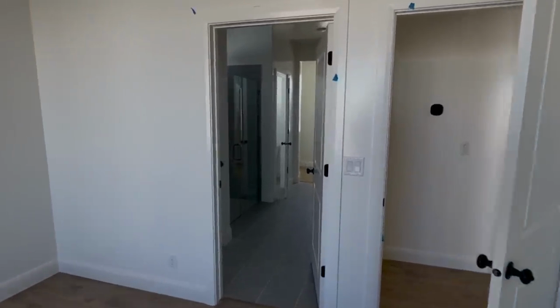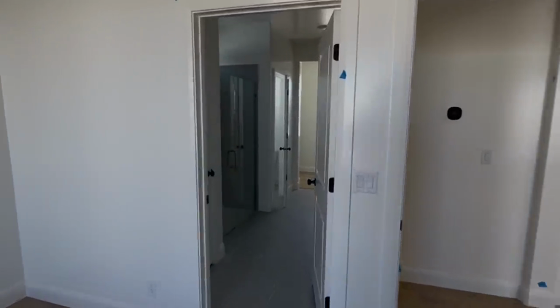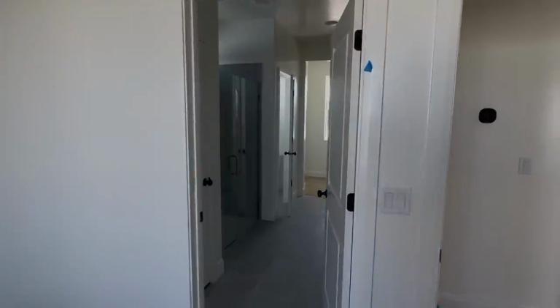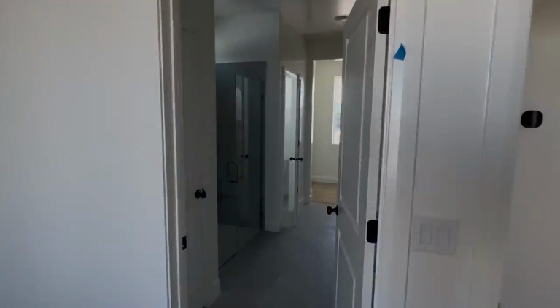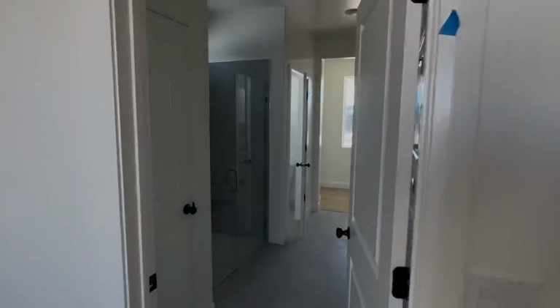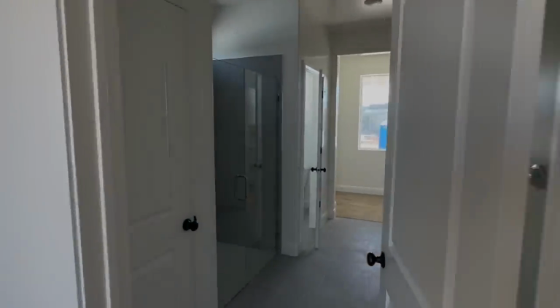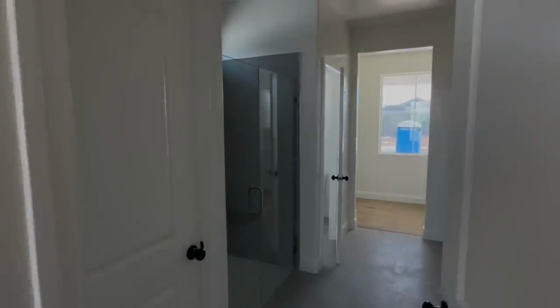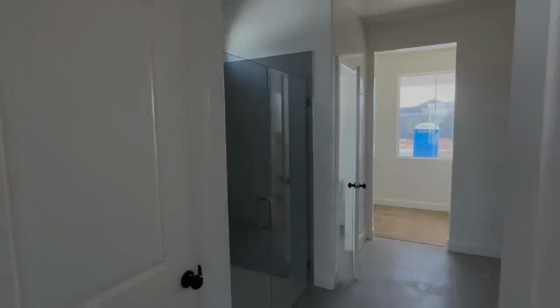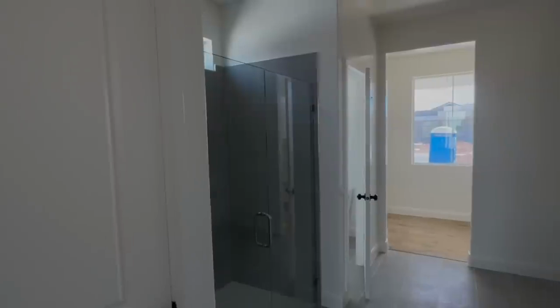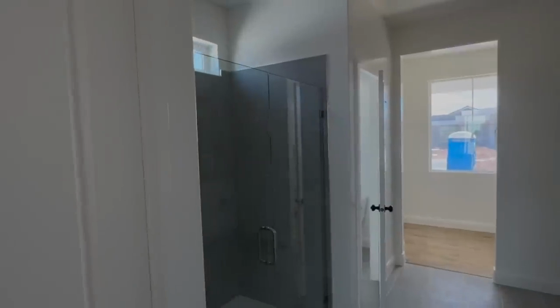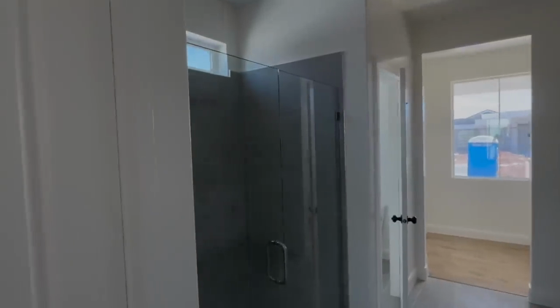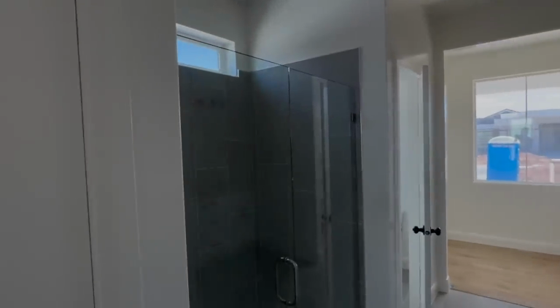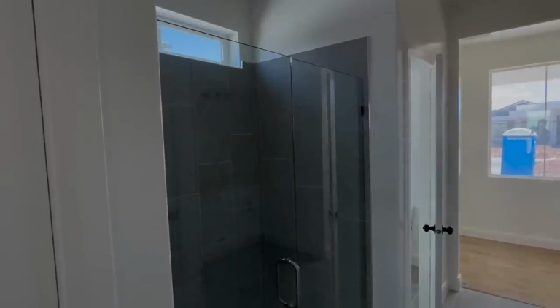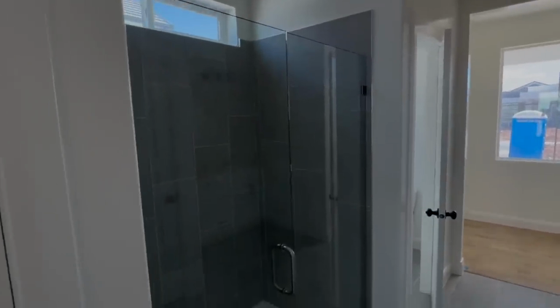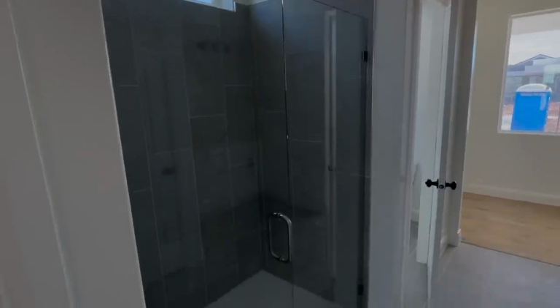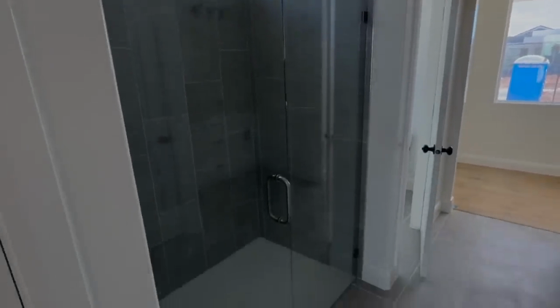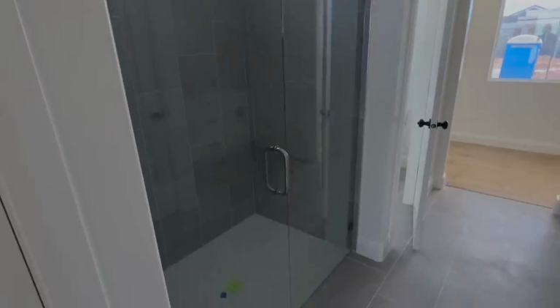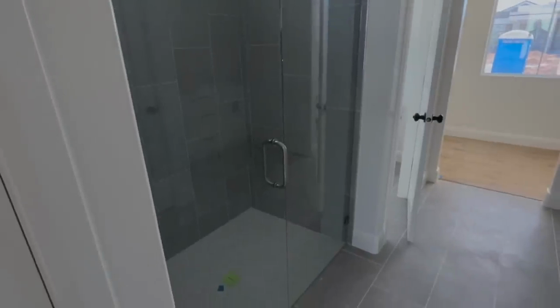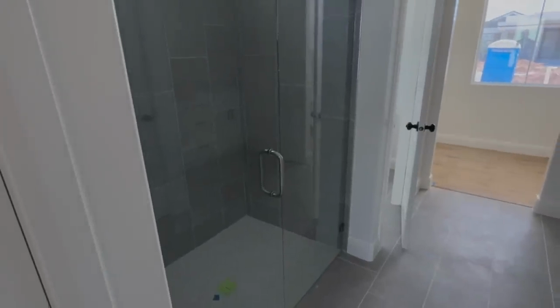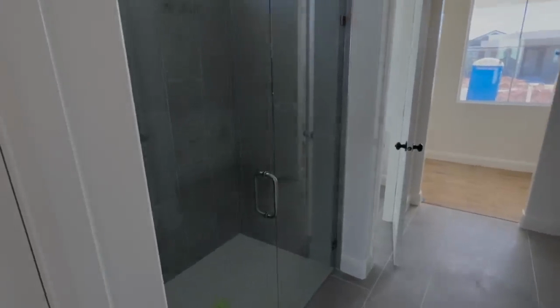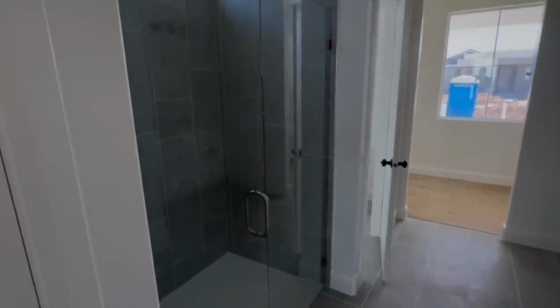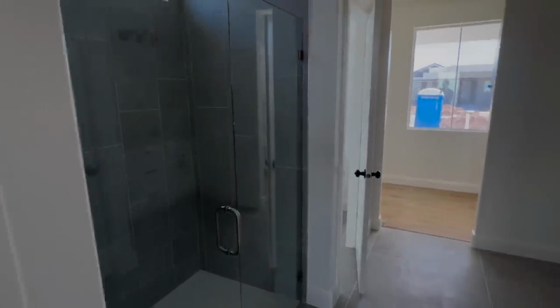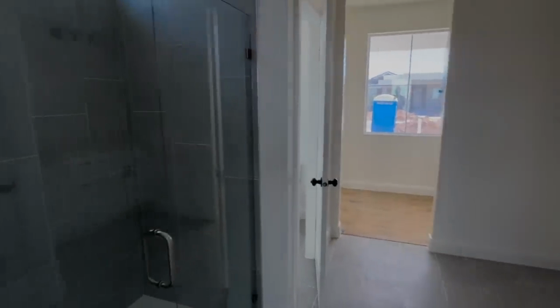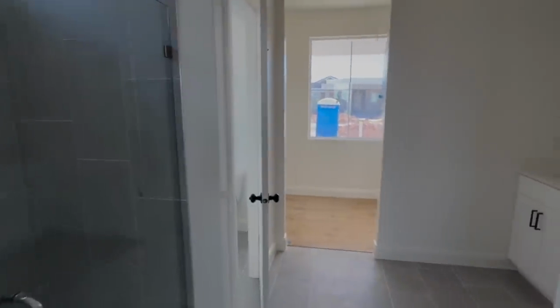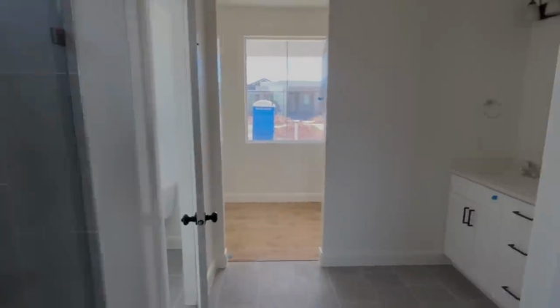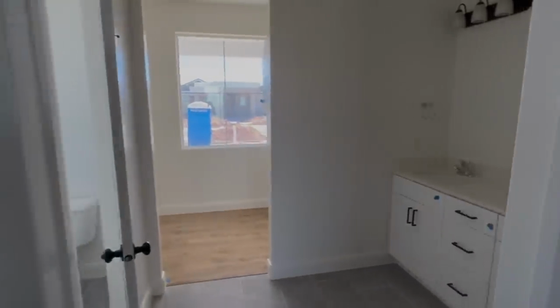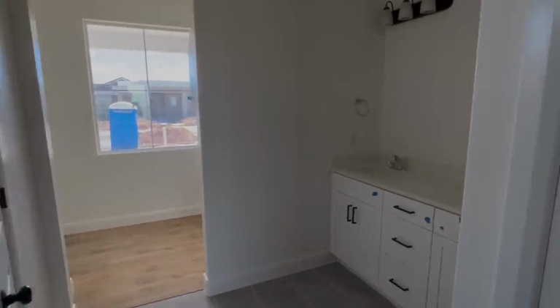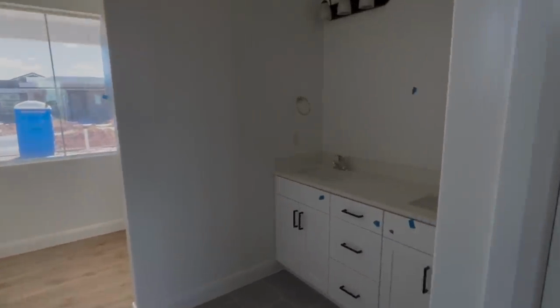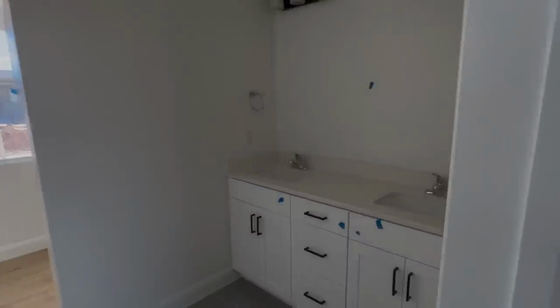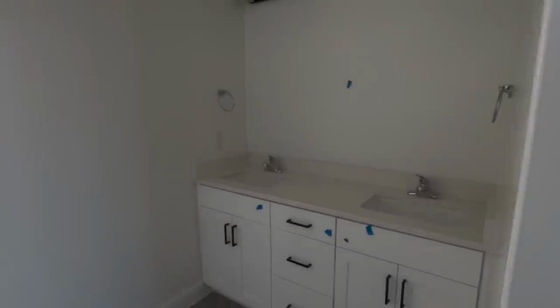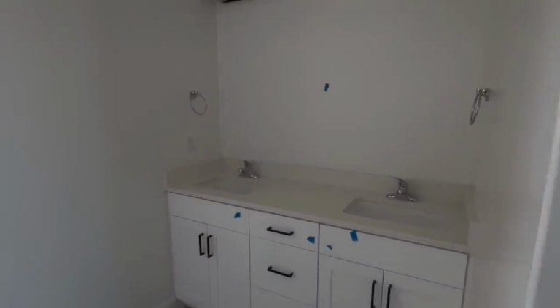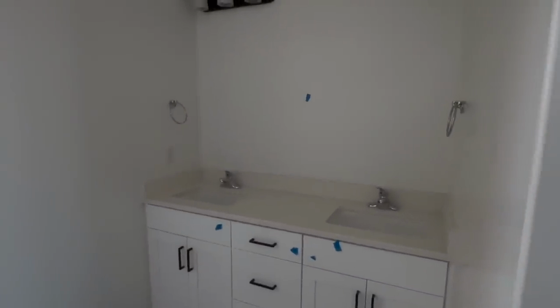This is our master bathroom. We upgraded the shower — we opted to not do the tub and do a little bit bigger of a shower. This bathroom also has a washer and dryer hookup right in this closet here on the right.